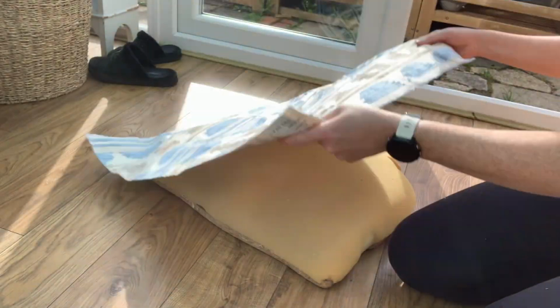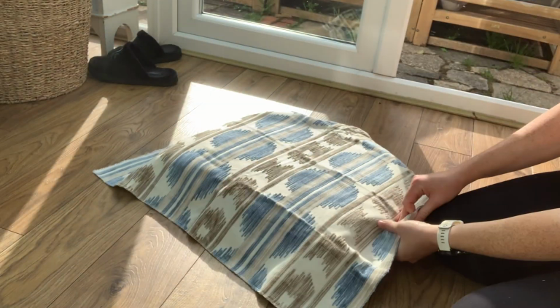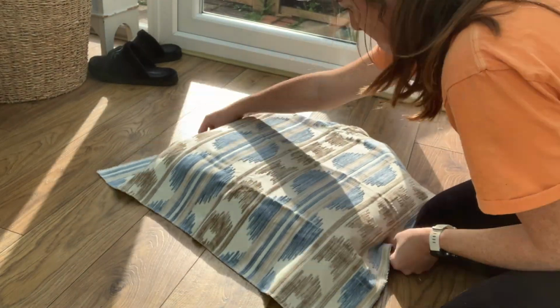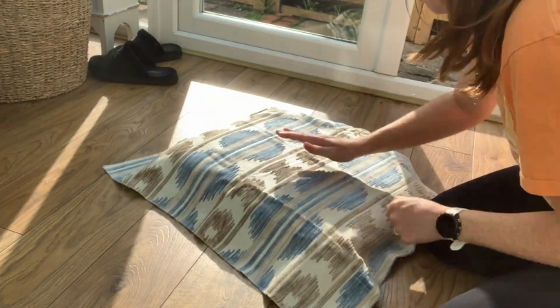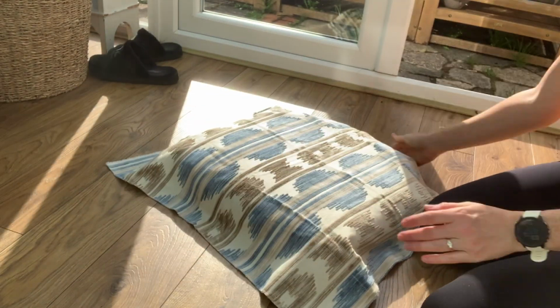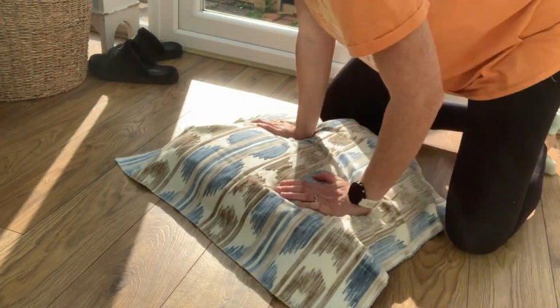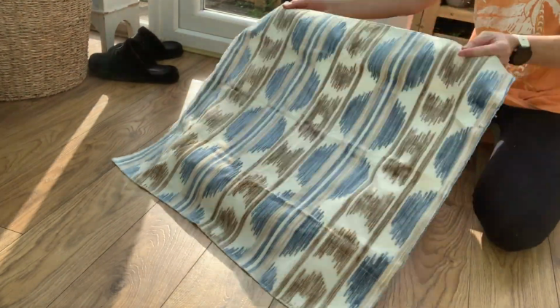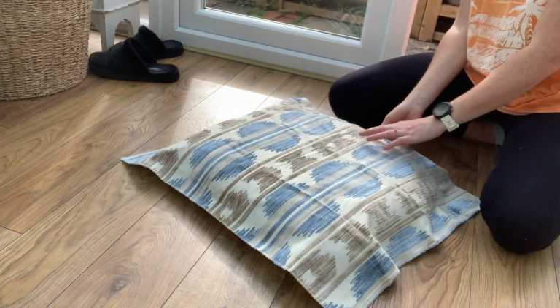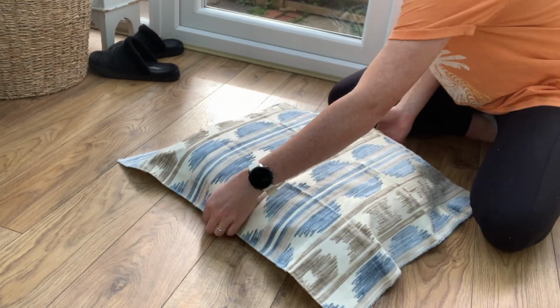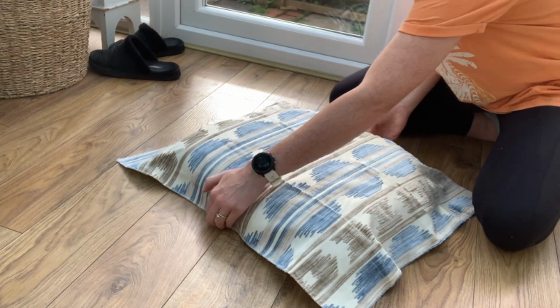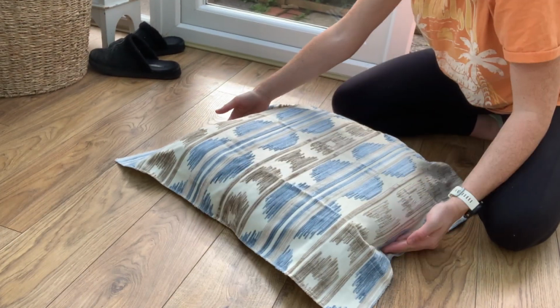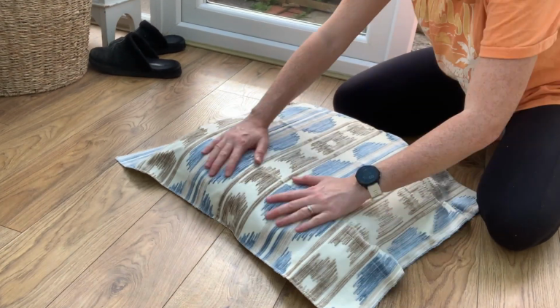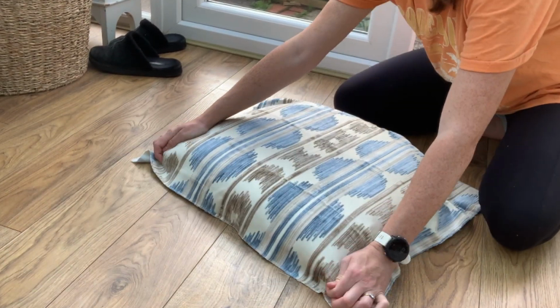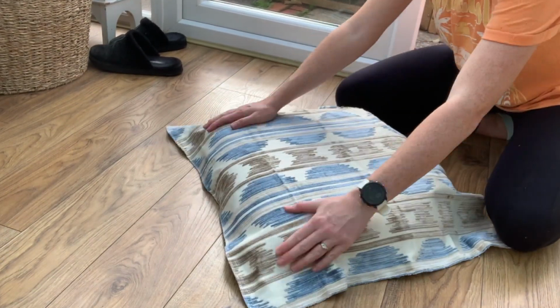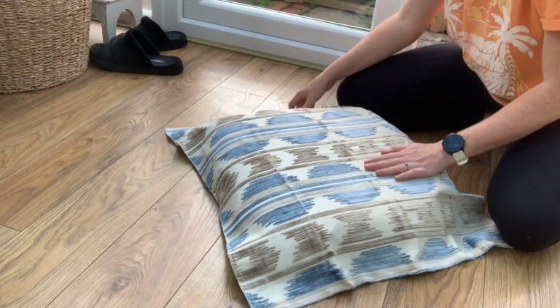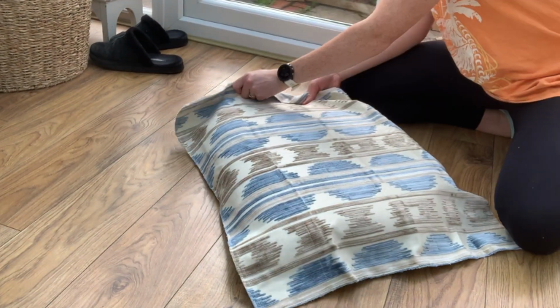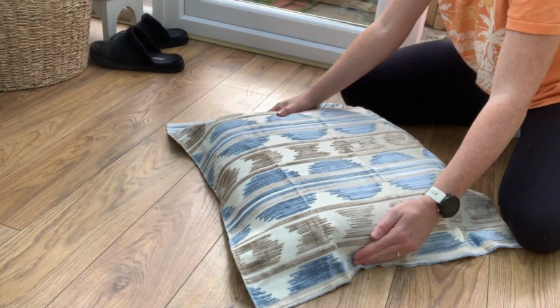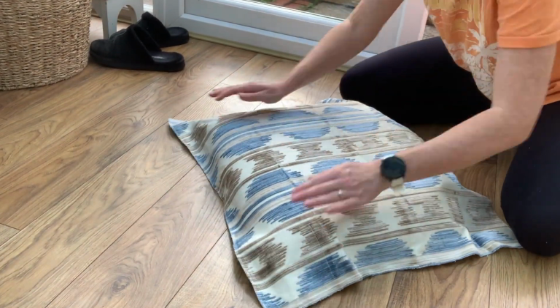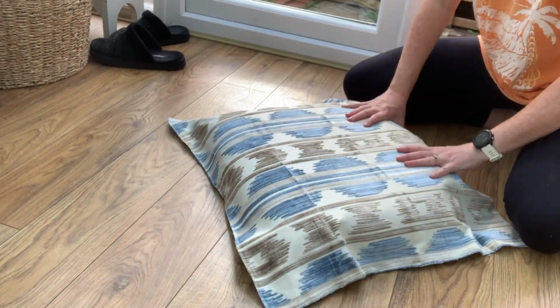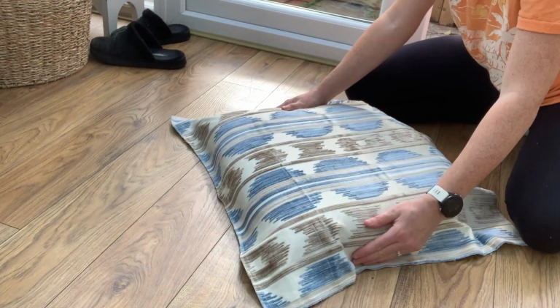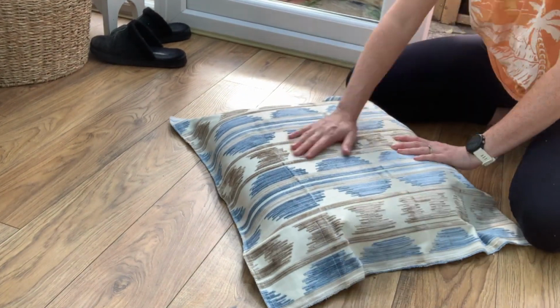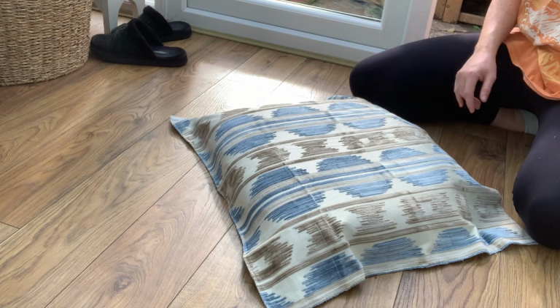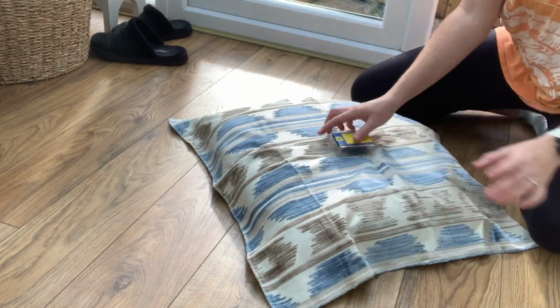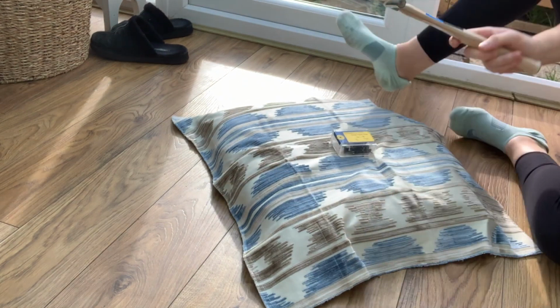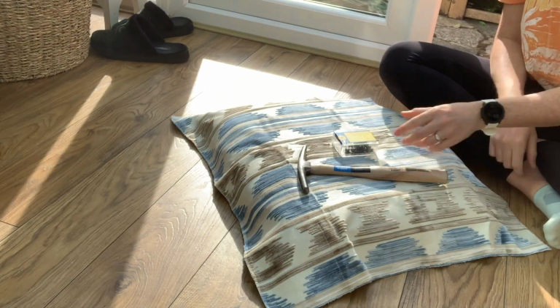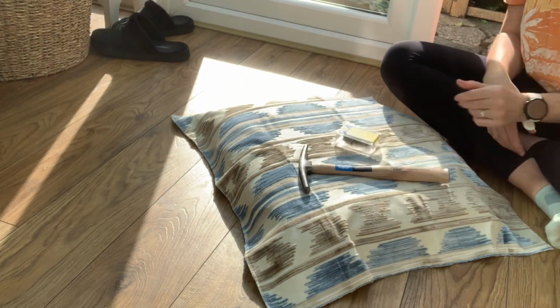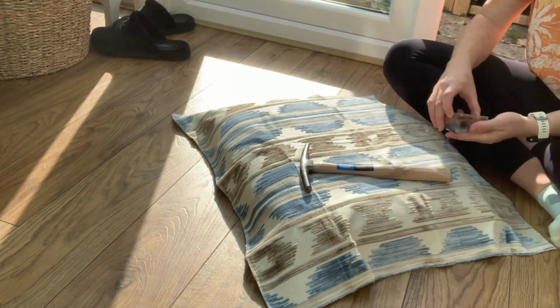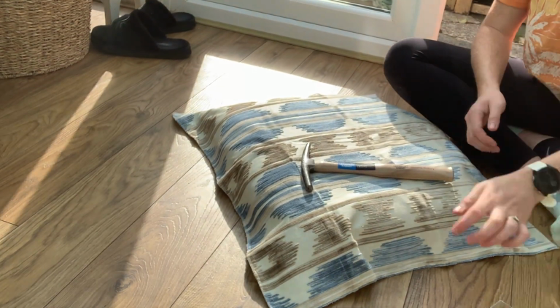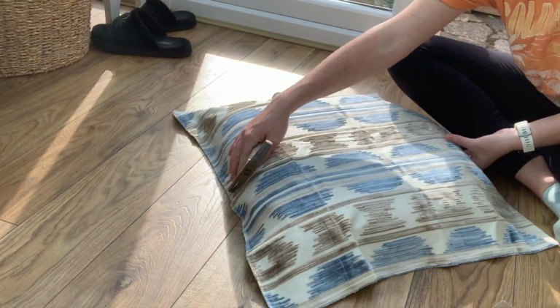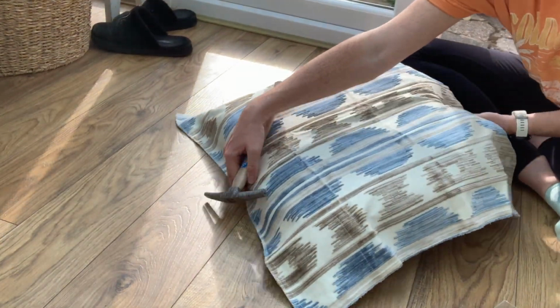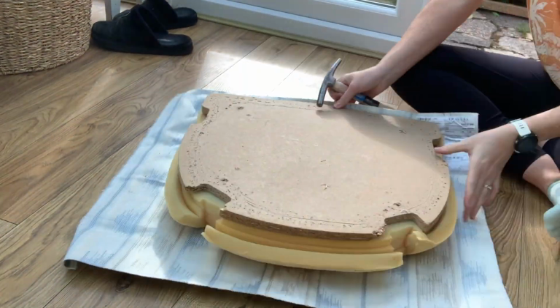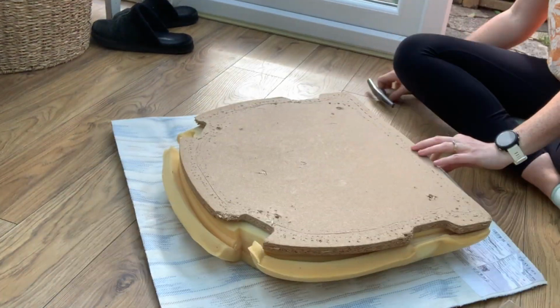Back to the seat cover. I'm just getting the pattern central on the cushion and then I'm going to use my upholstery hammer and little tacks to nail it in place before stapling.